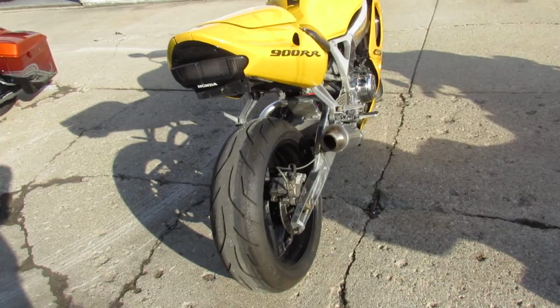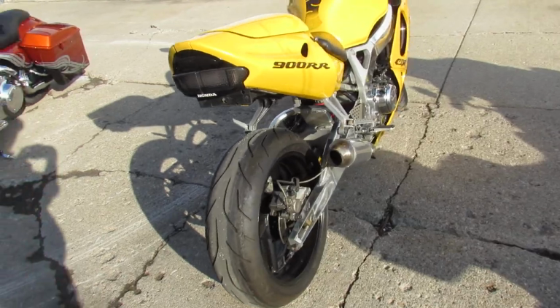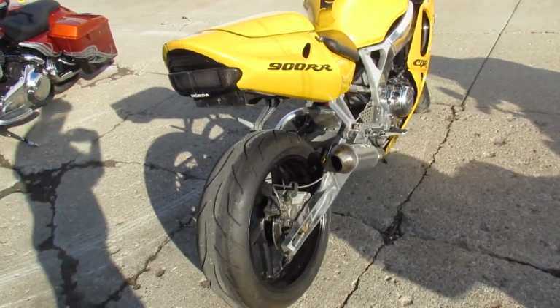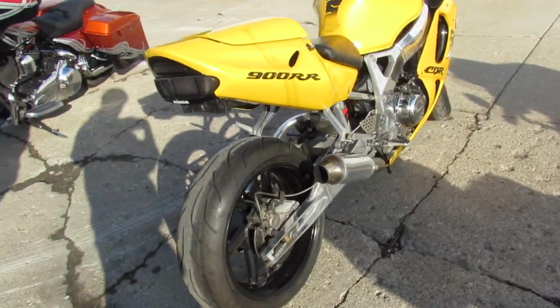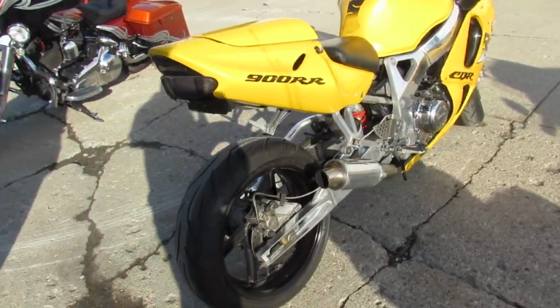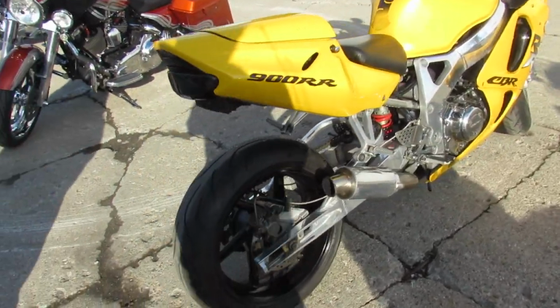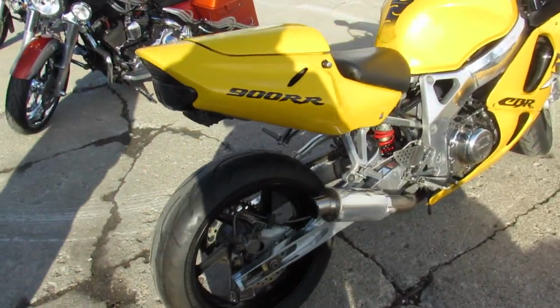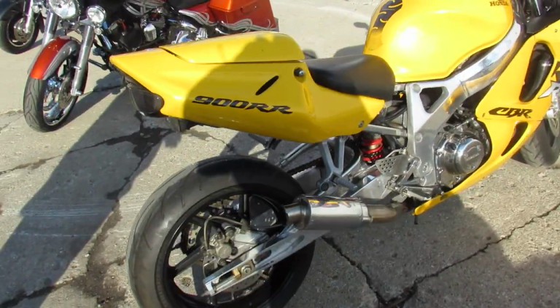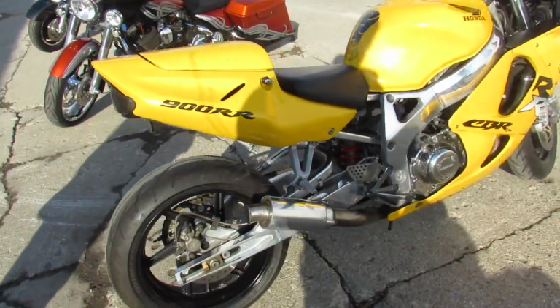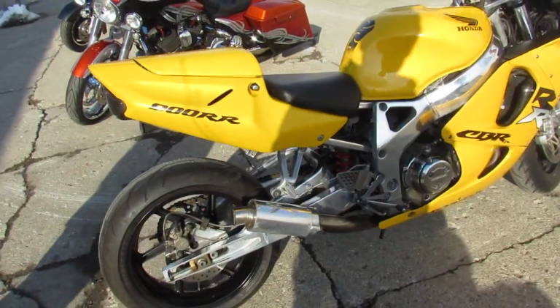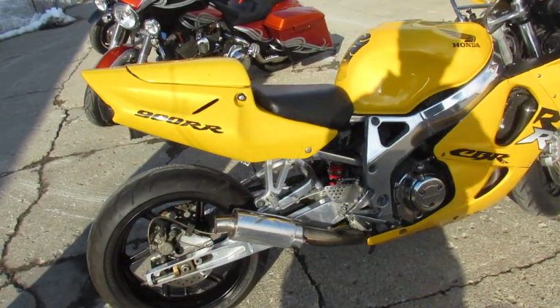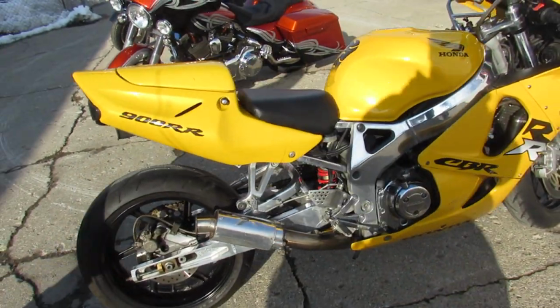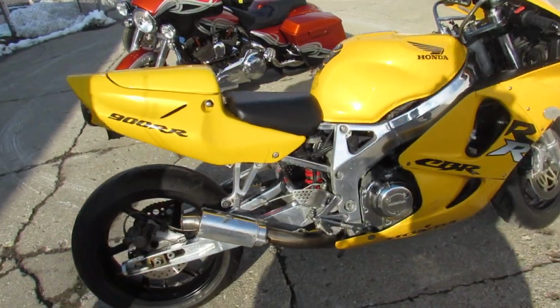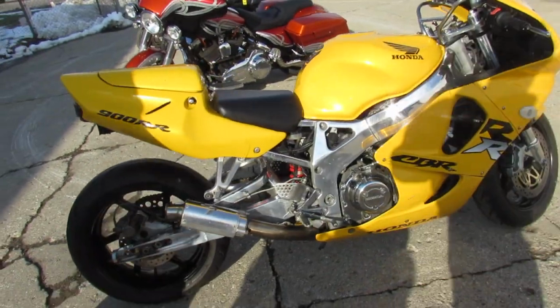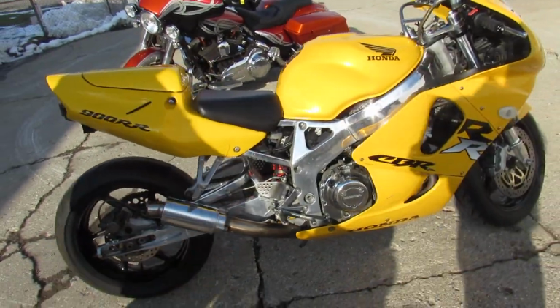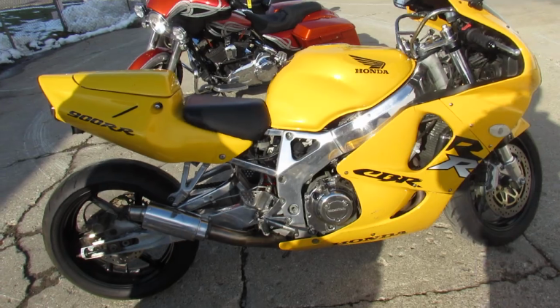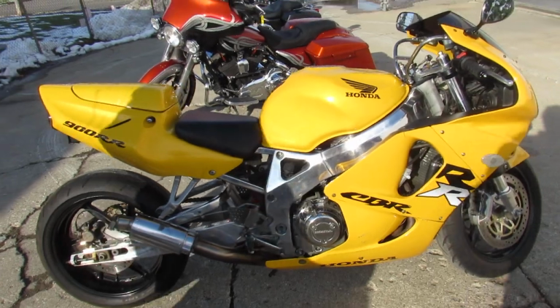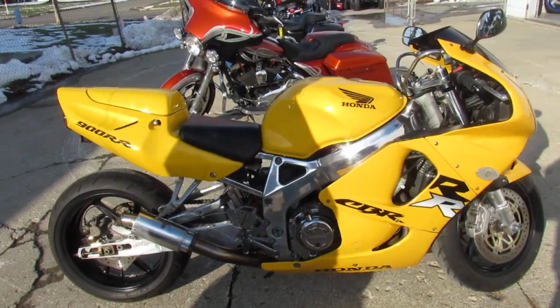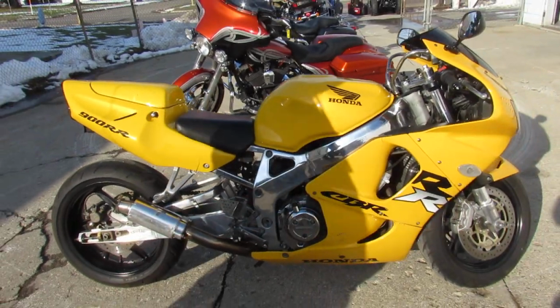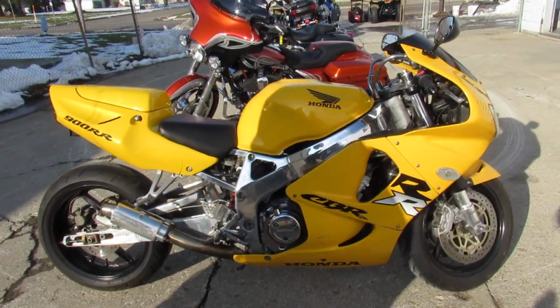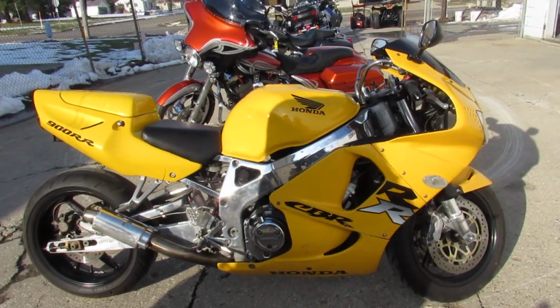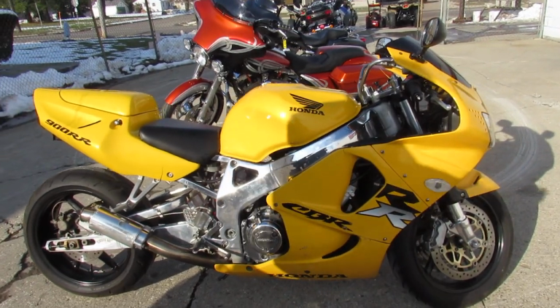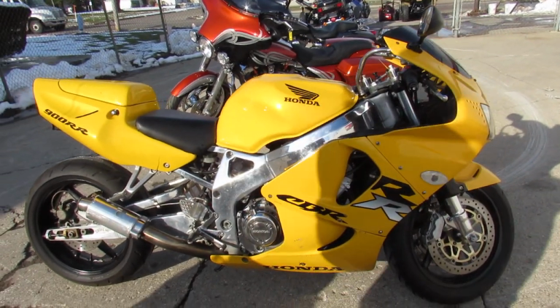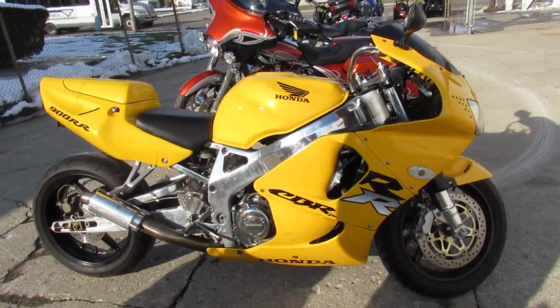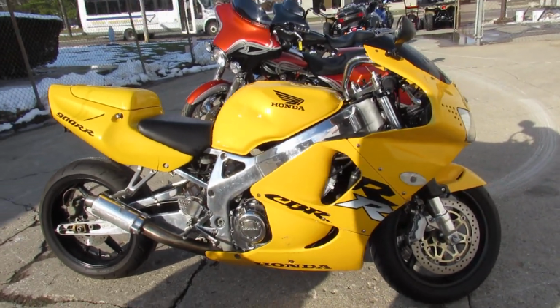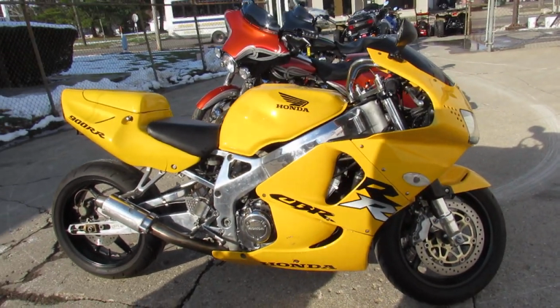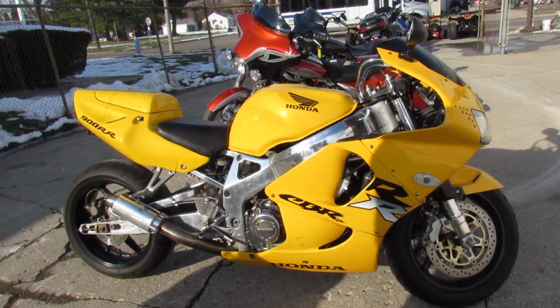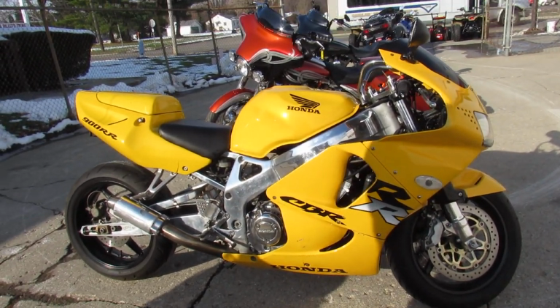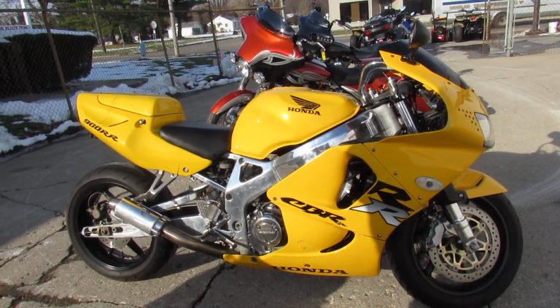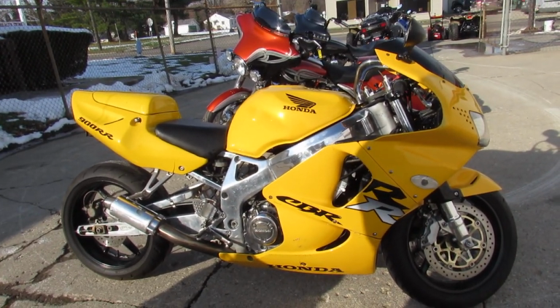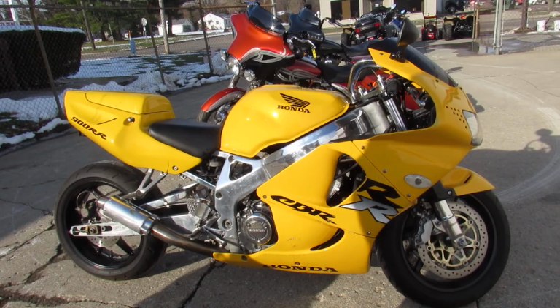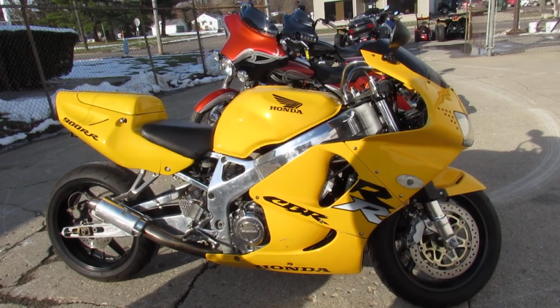We've got guaranteed financing and leasing programs. This would be a great candidate for layaway — put a little money down, pay it over the winter, springtime you're a rider. Give us a call, 810-648-9500.